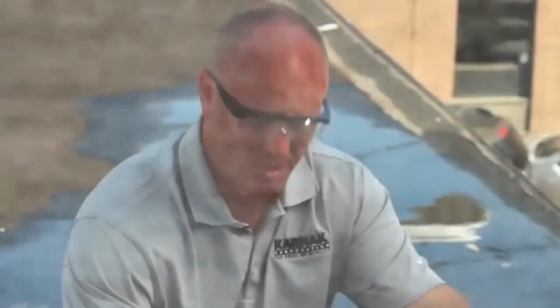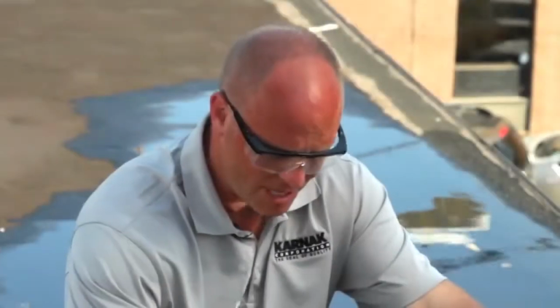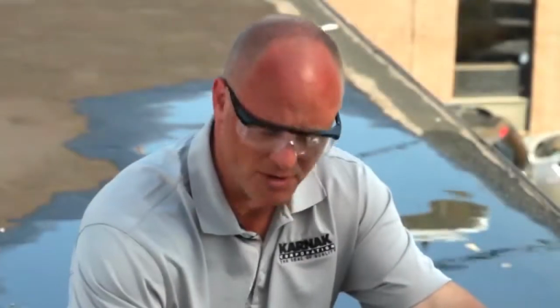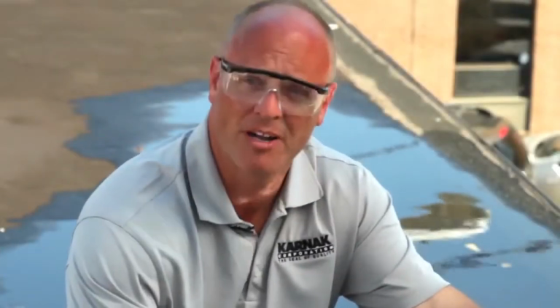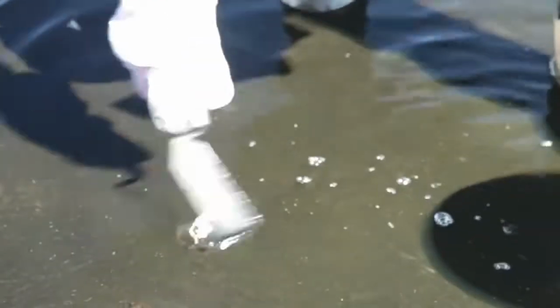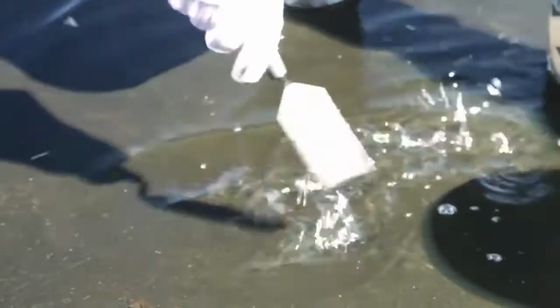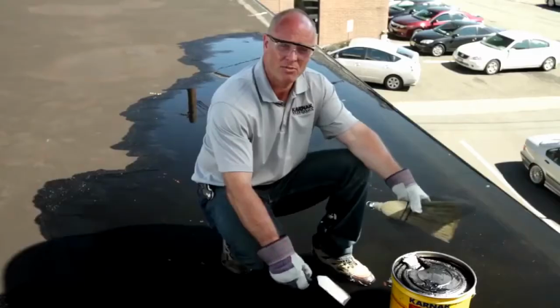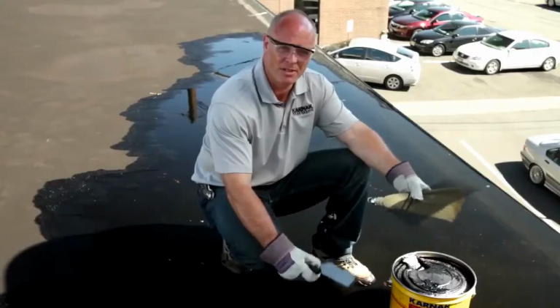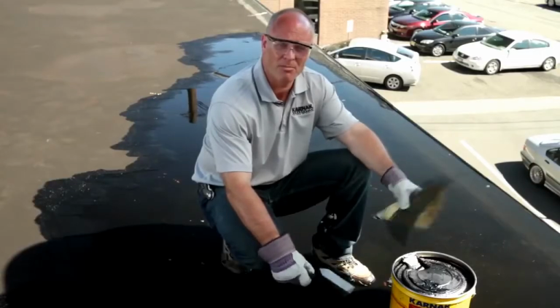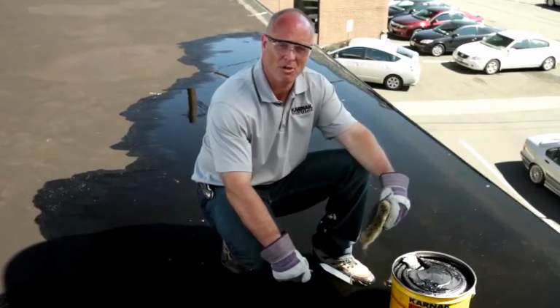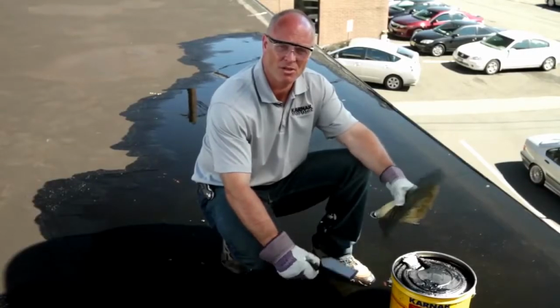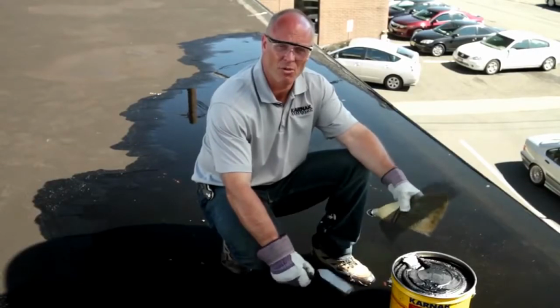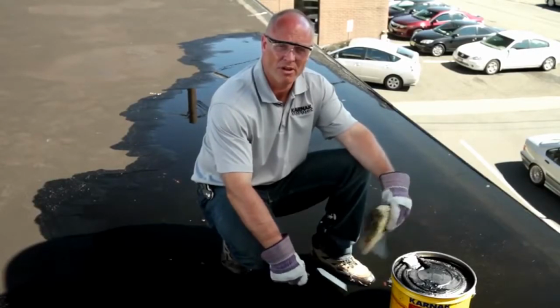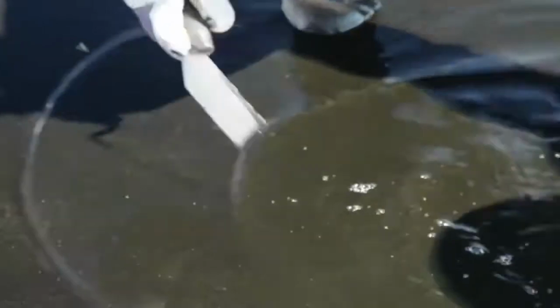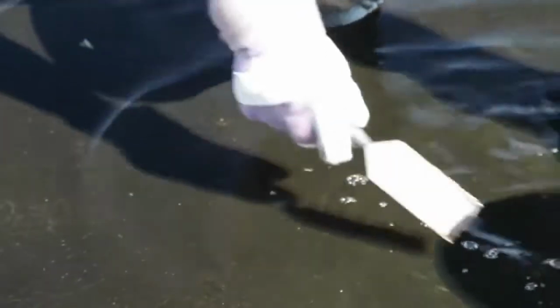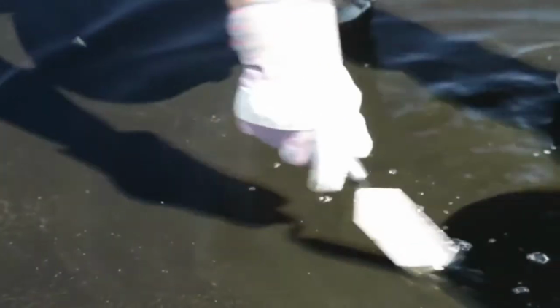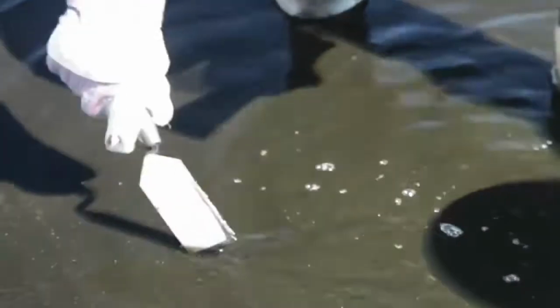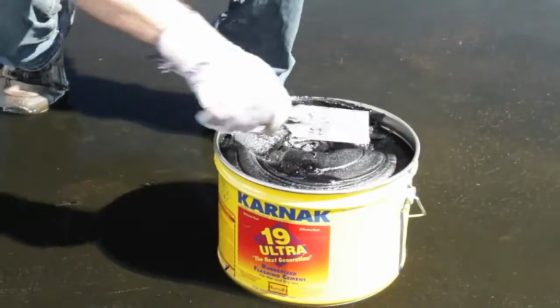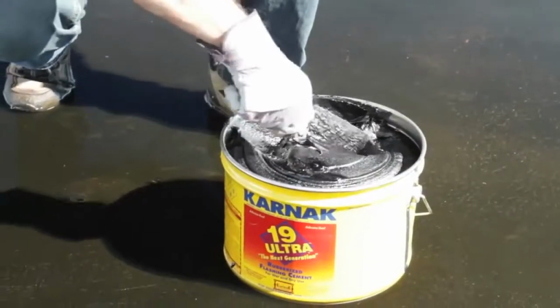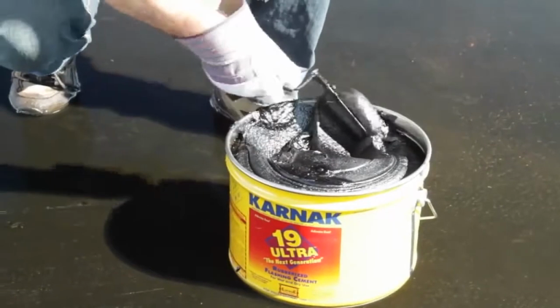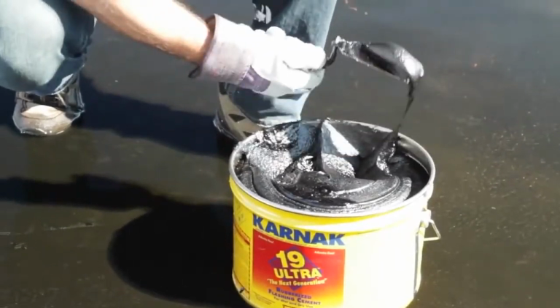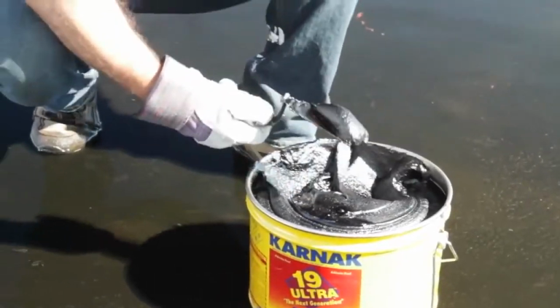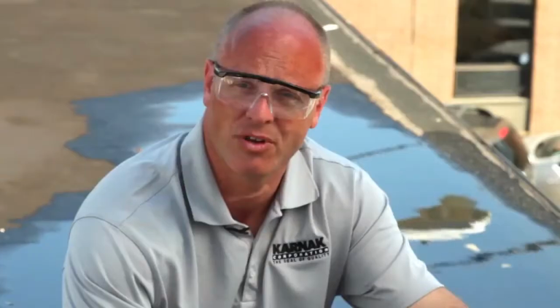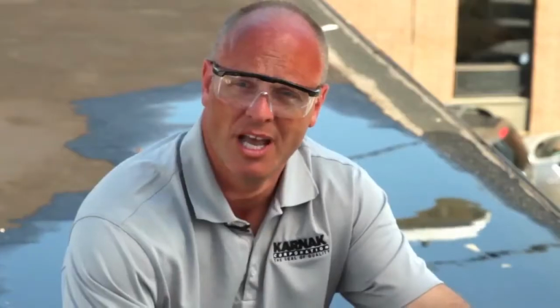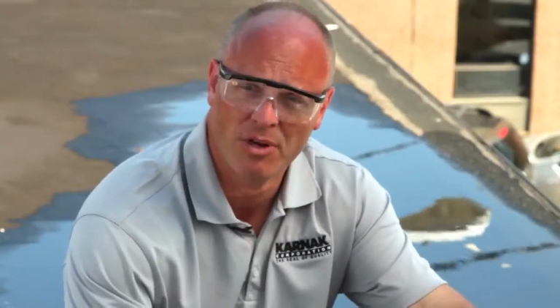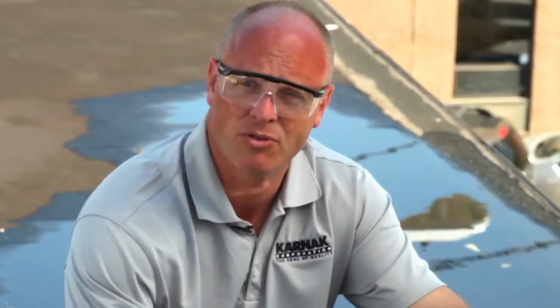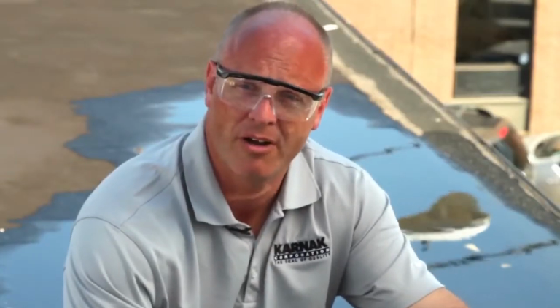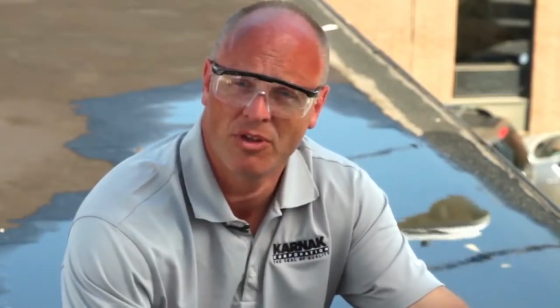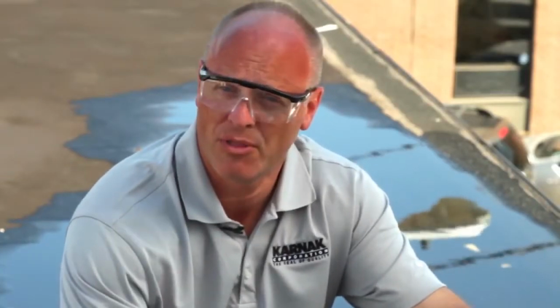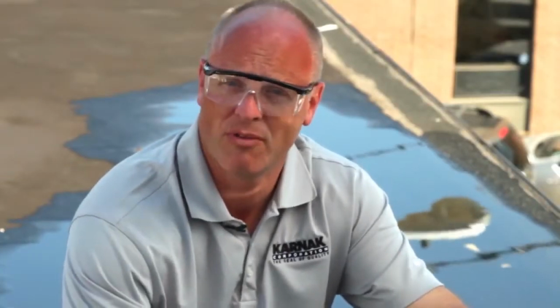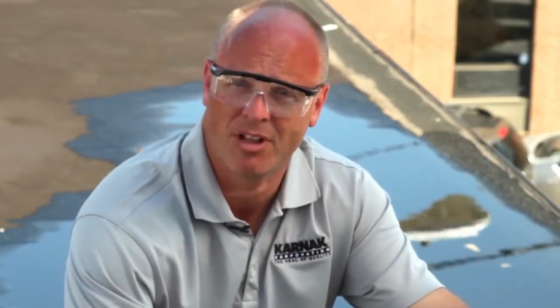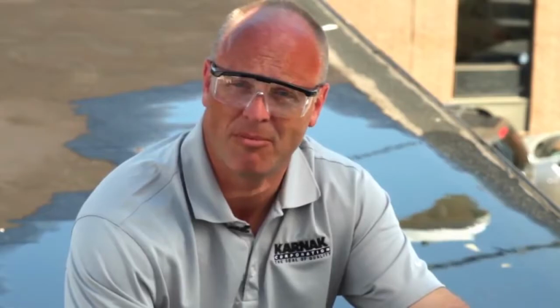What we have here is ponded water. This roof has improper slope and is holding water. There's a leak inside the building and I'm going to fix it today using Karnak 19 Ultra in a three-course repair with Karnak 31 fiberglass membrane.